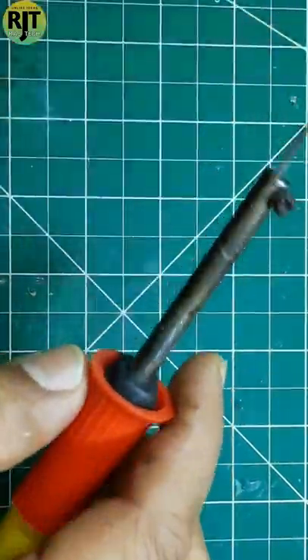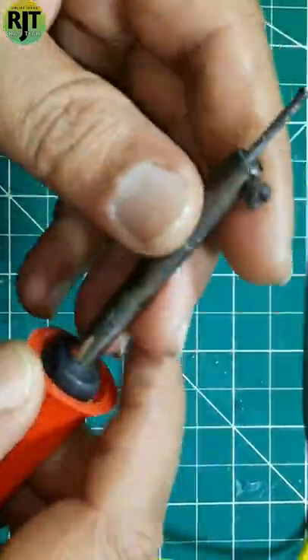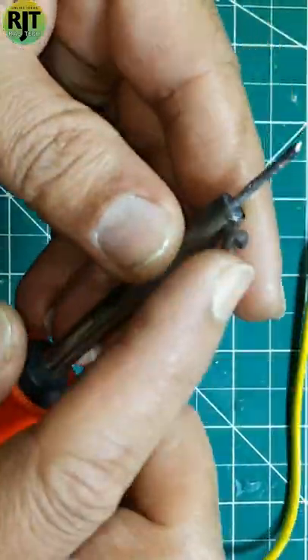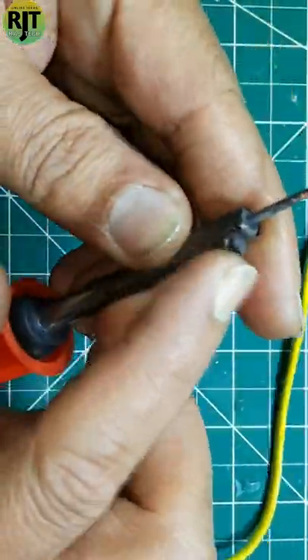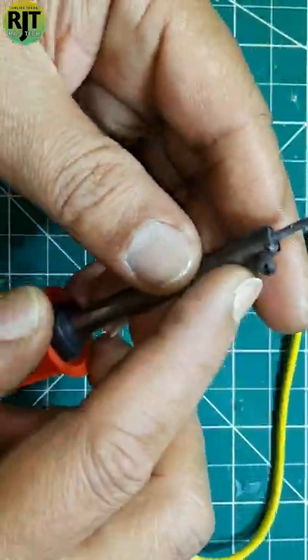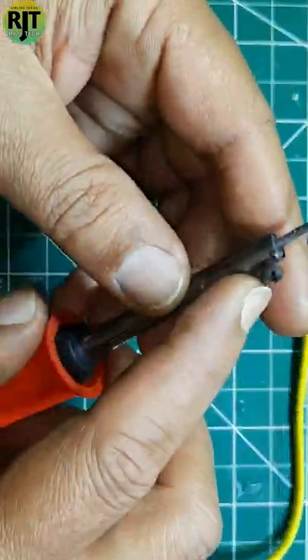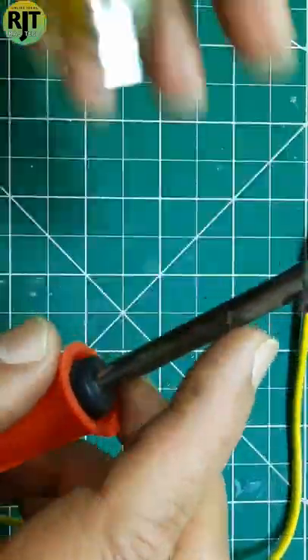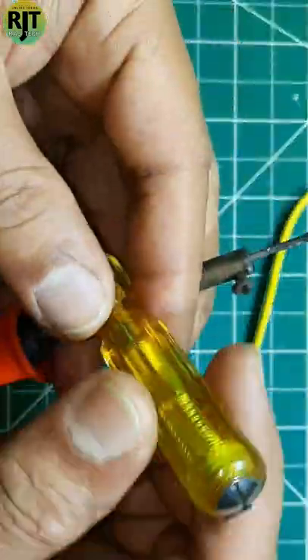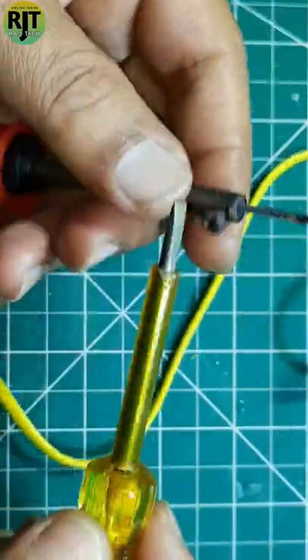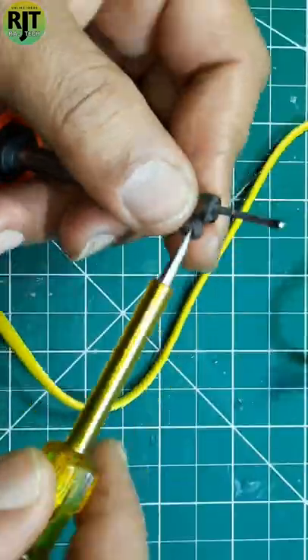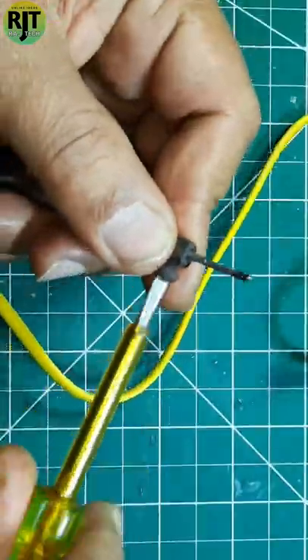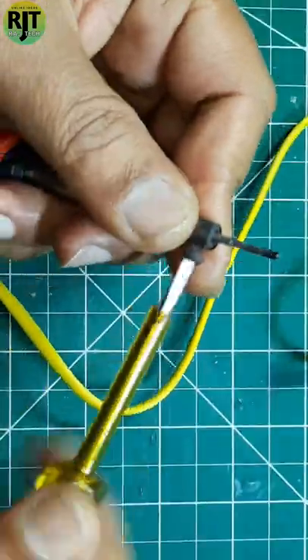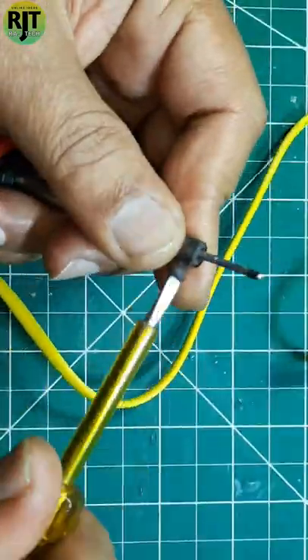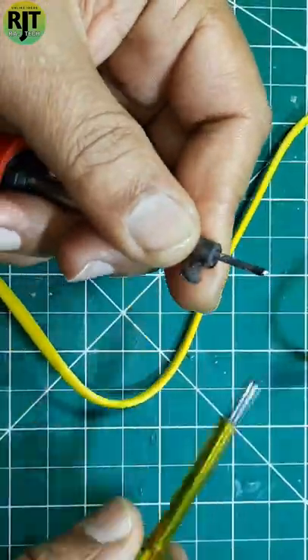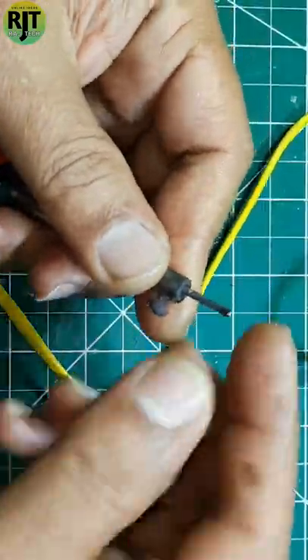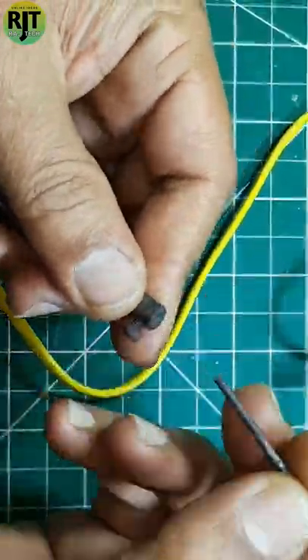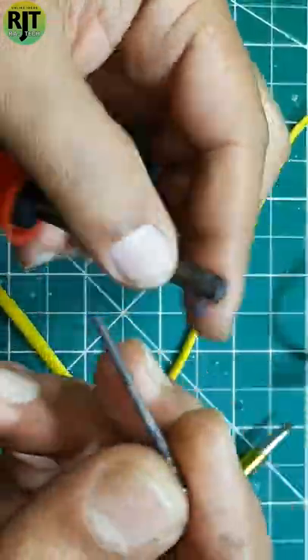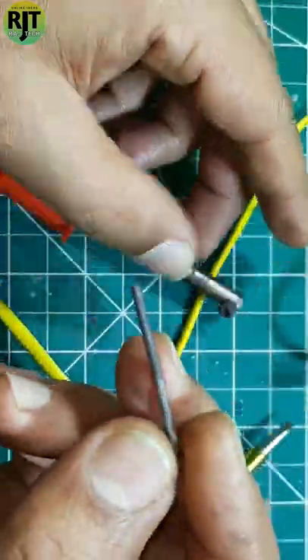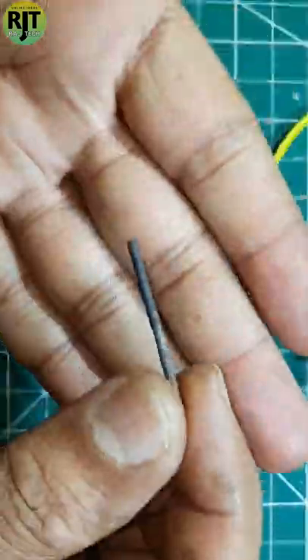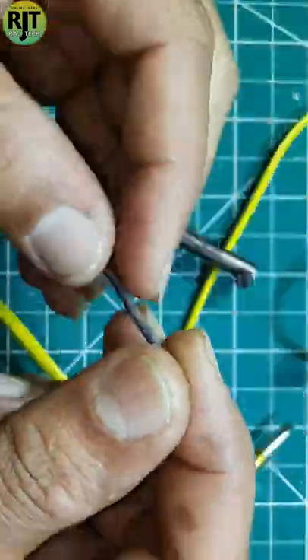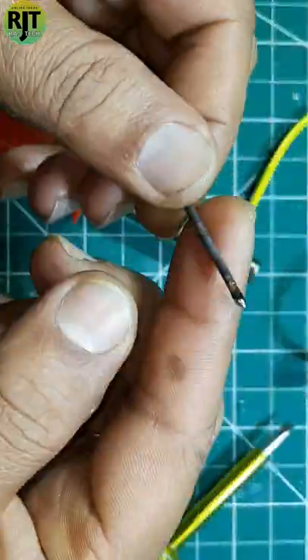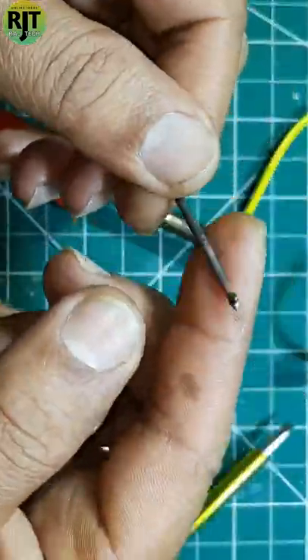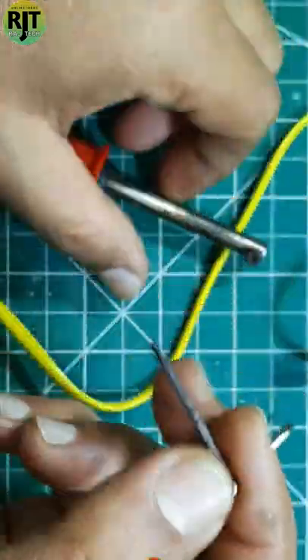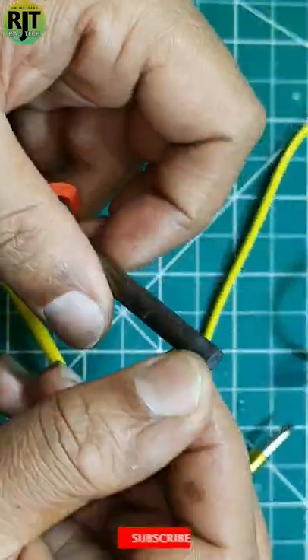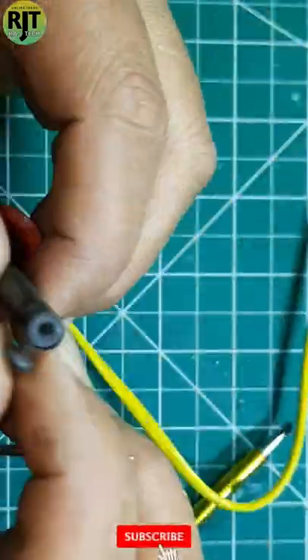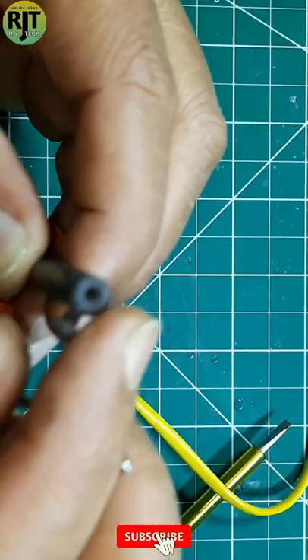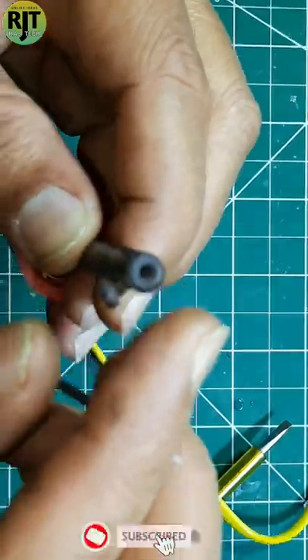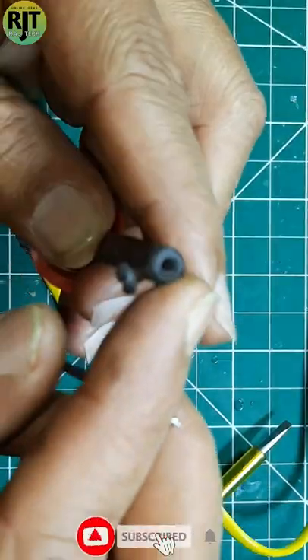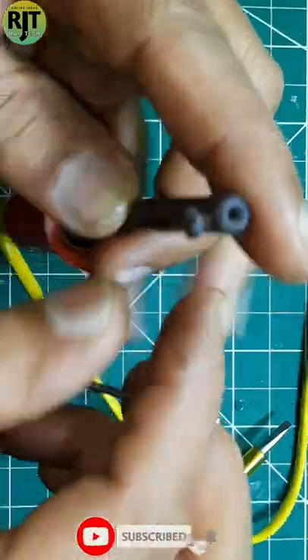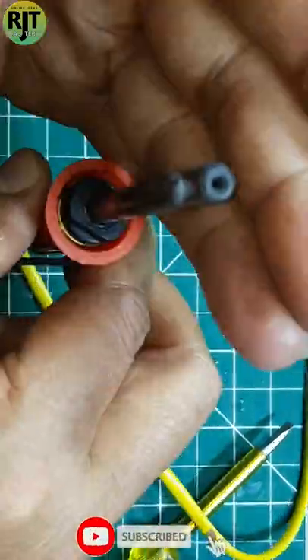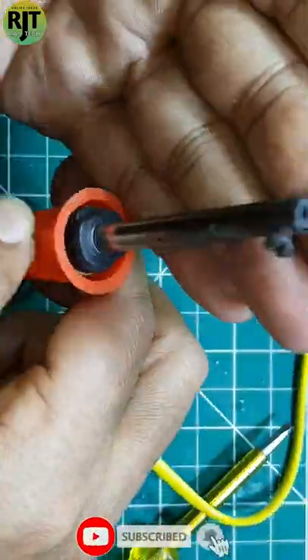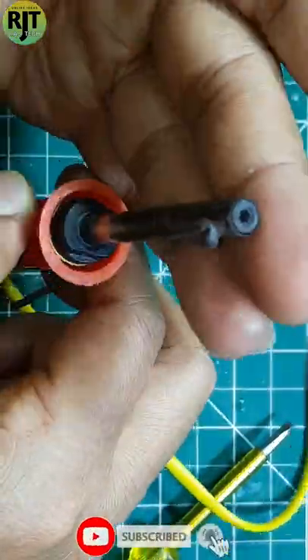So first of all, I will remove this screw and remove this bit. This is the soldering iron. You can see that this one has a little bit of a knife here.